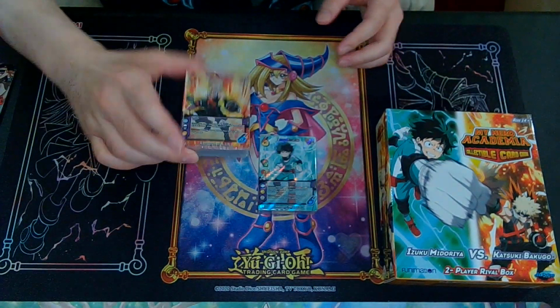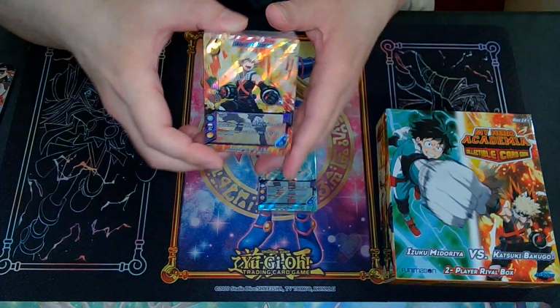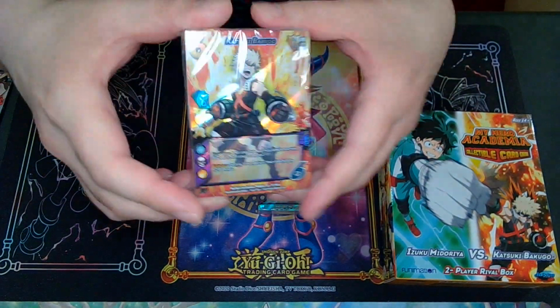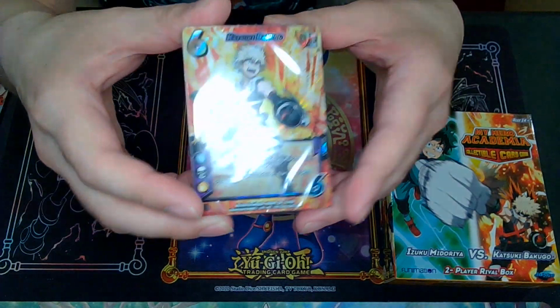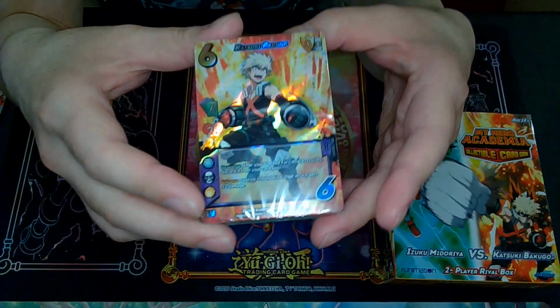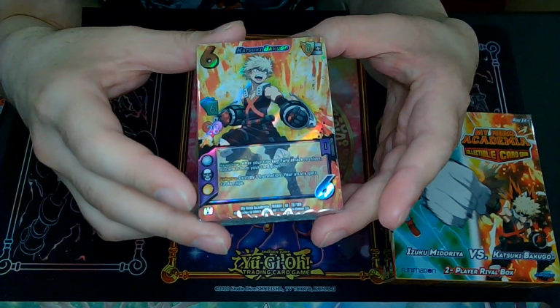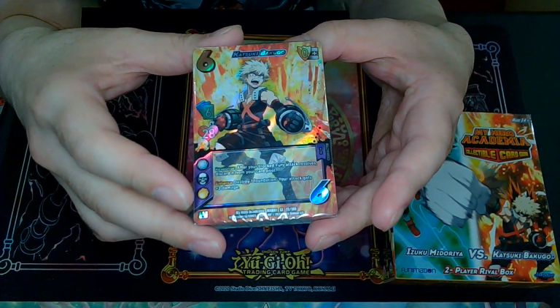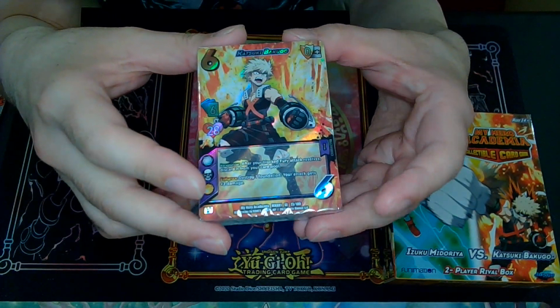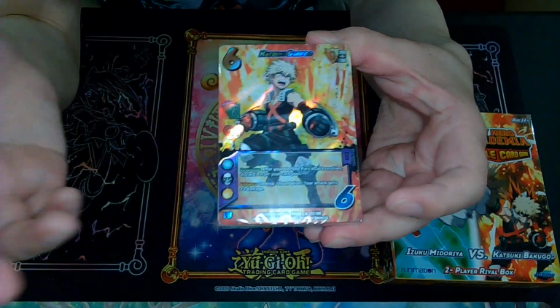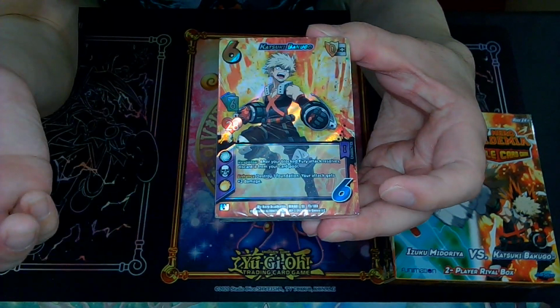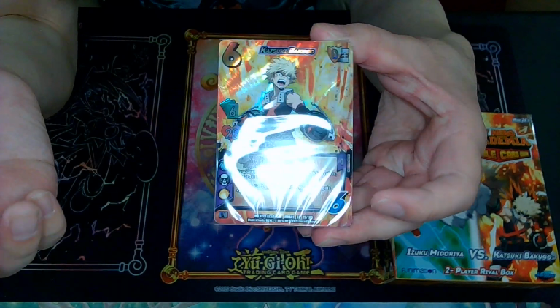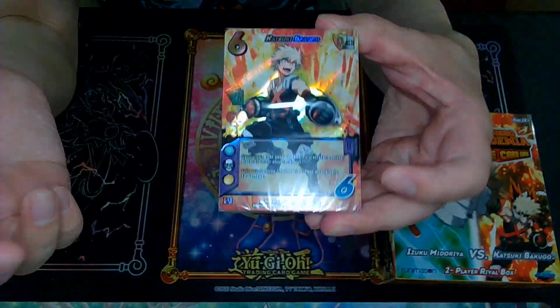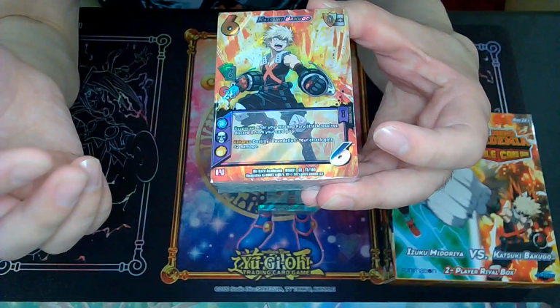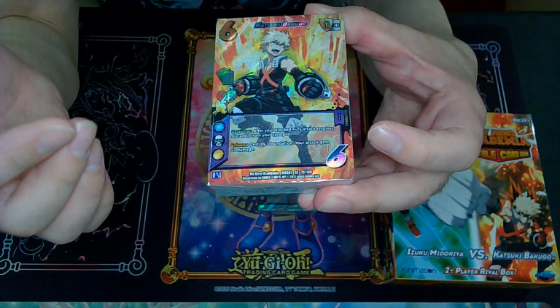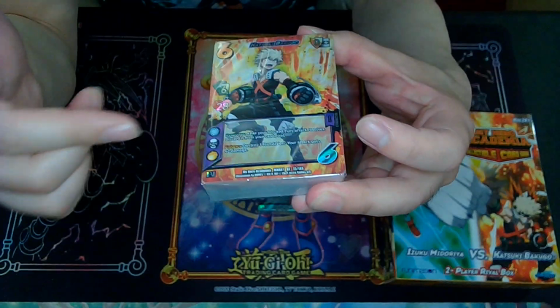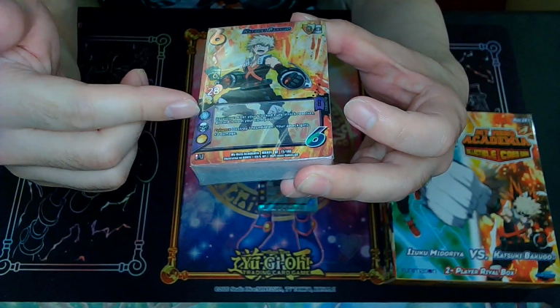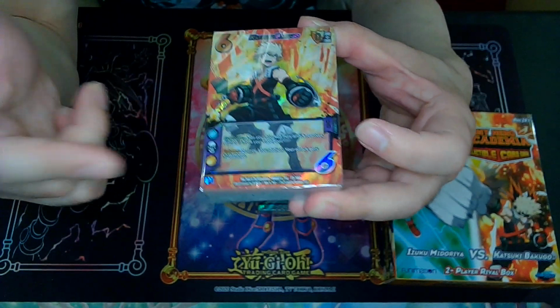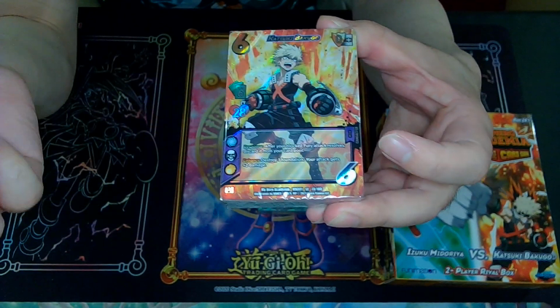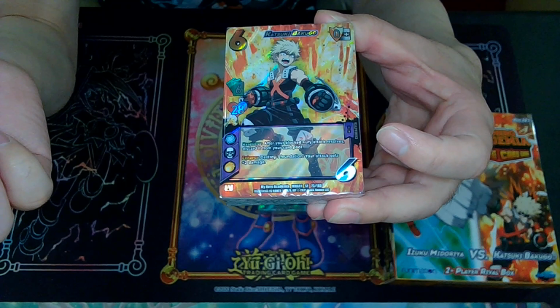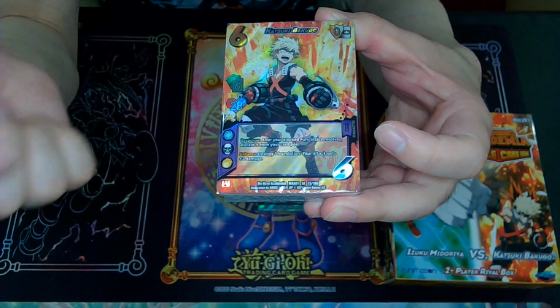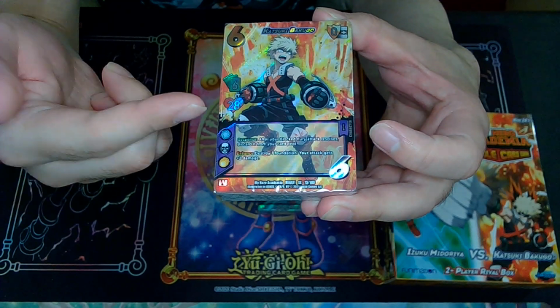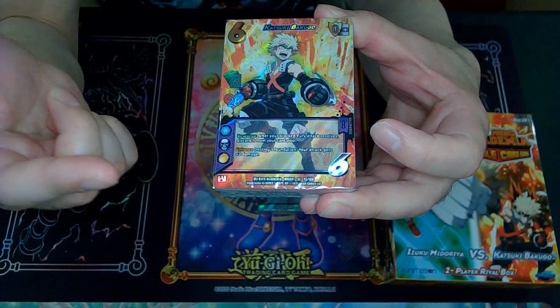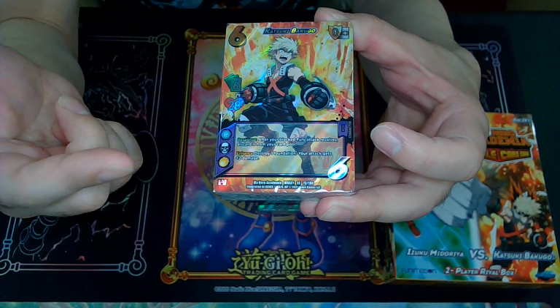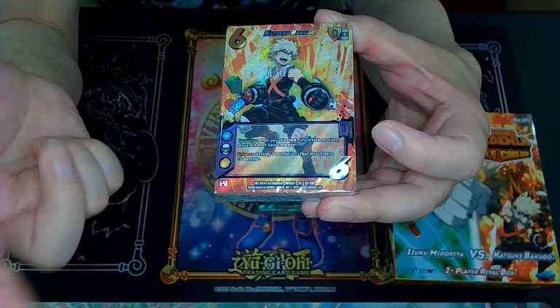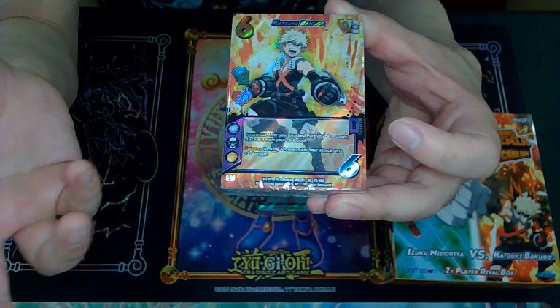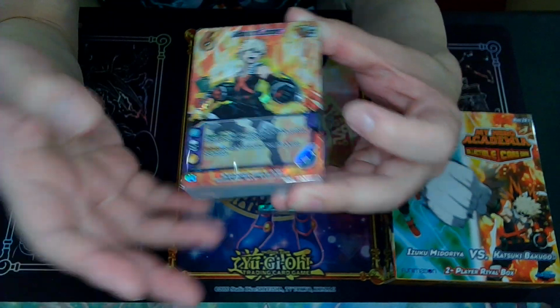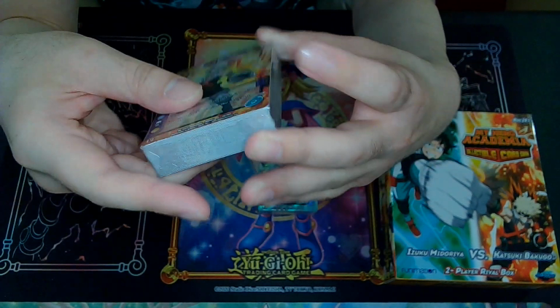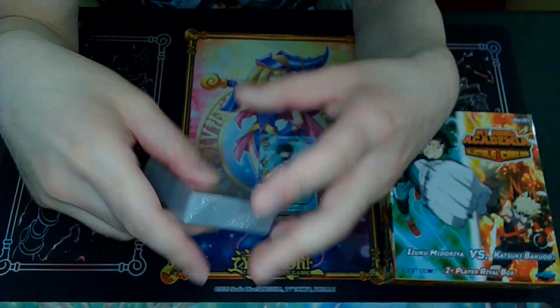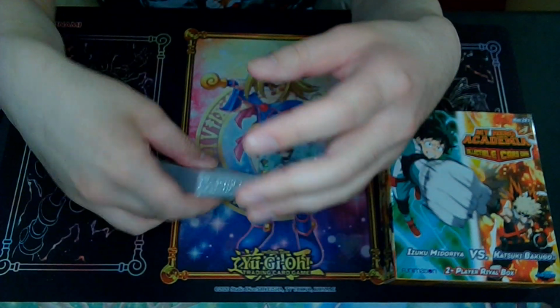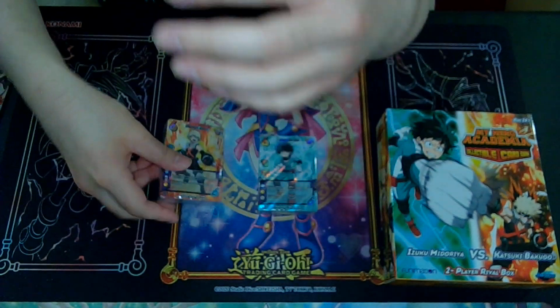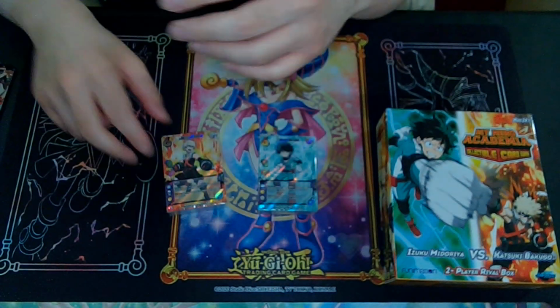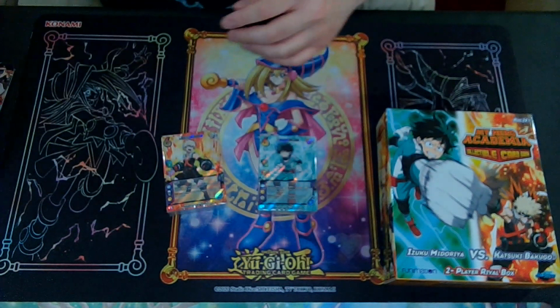And then Bakugo is basically the same, except his symbols are different abilities. He's on Air, Death, and Fire.